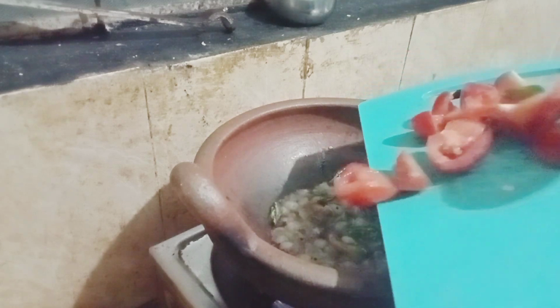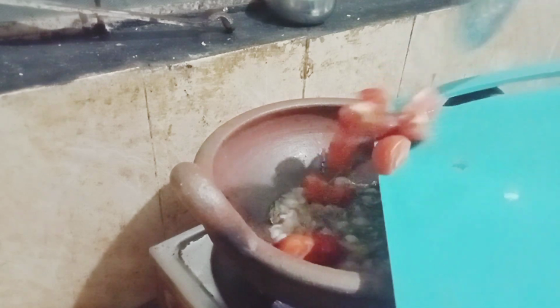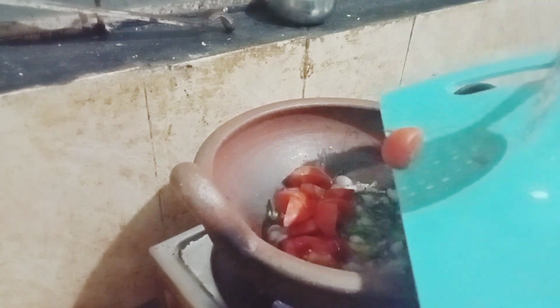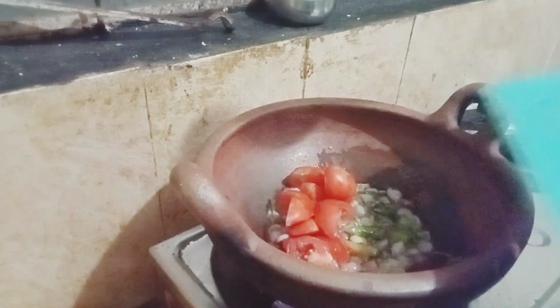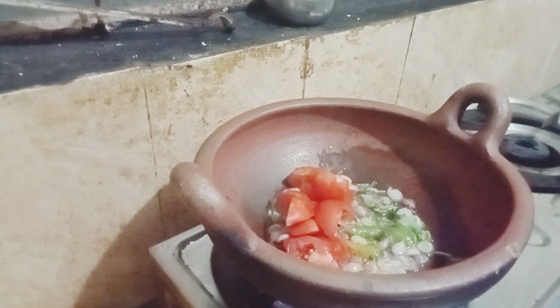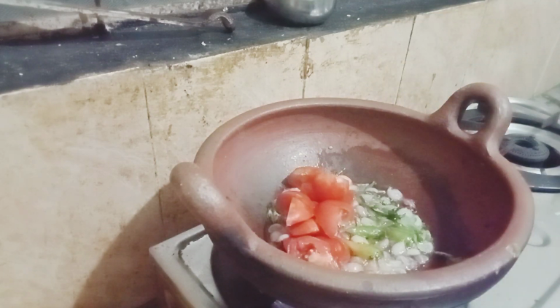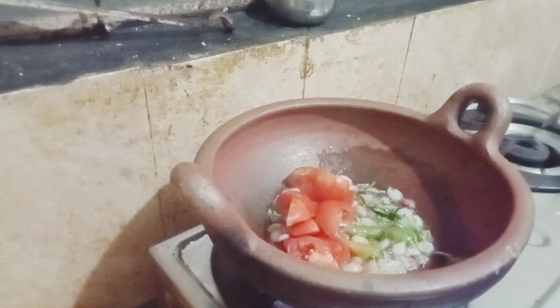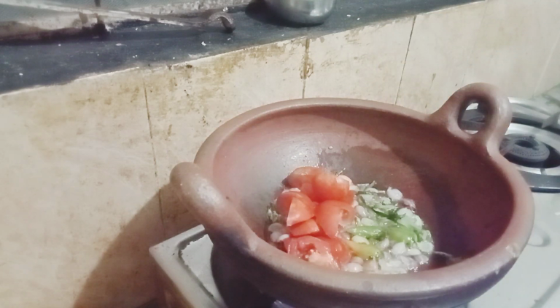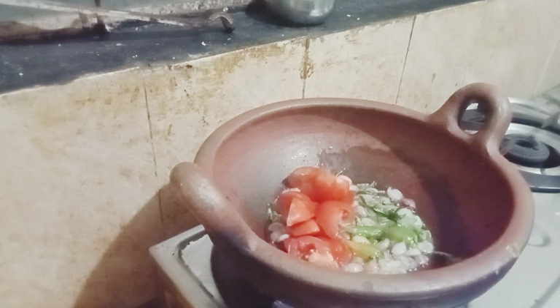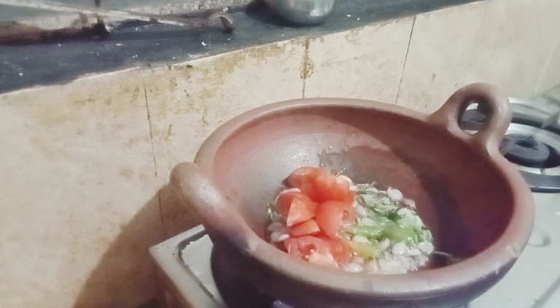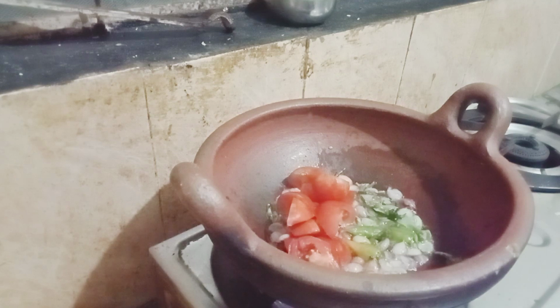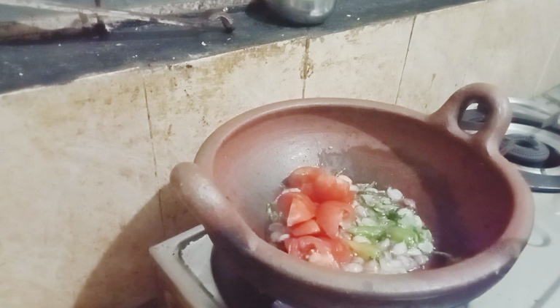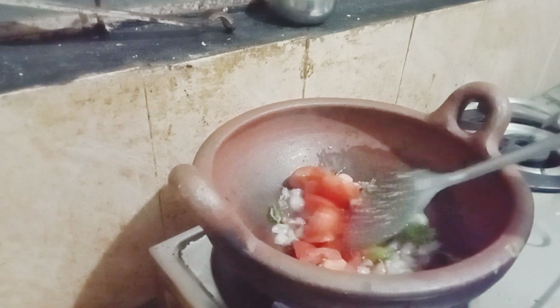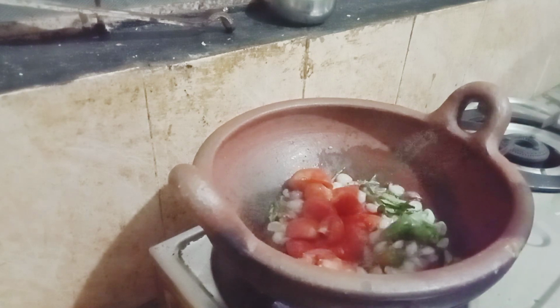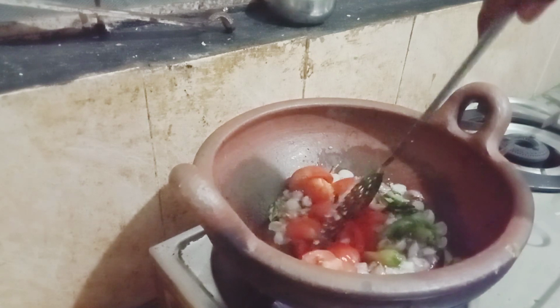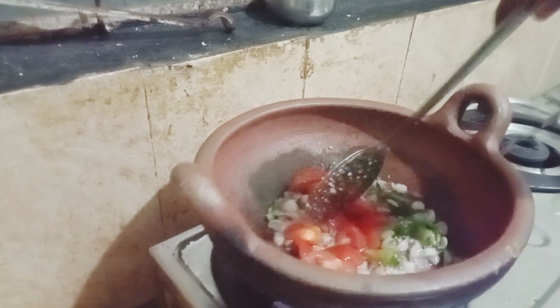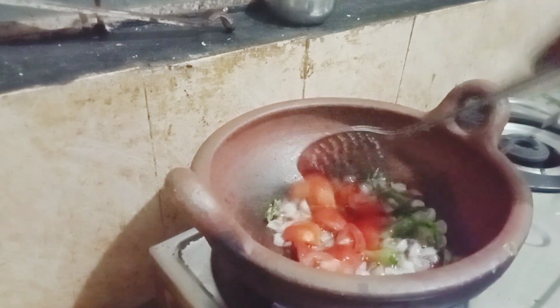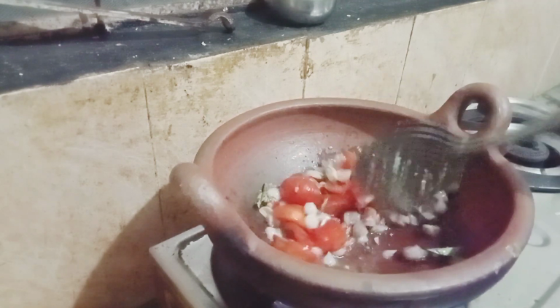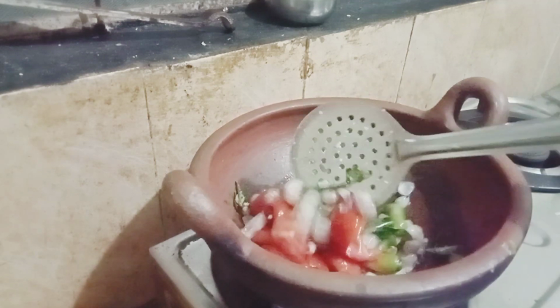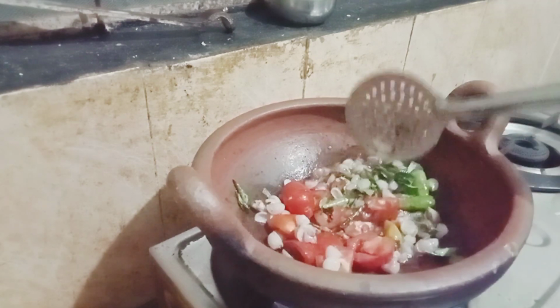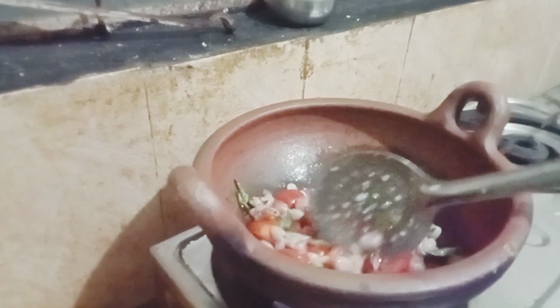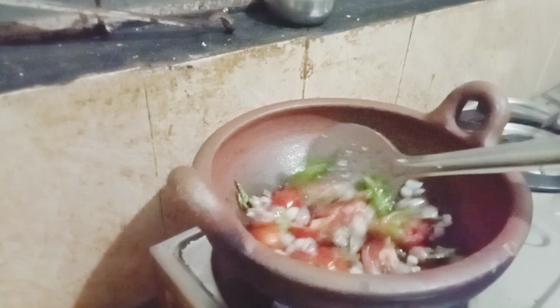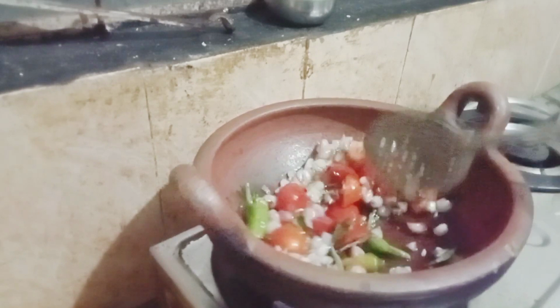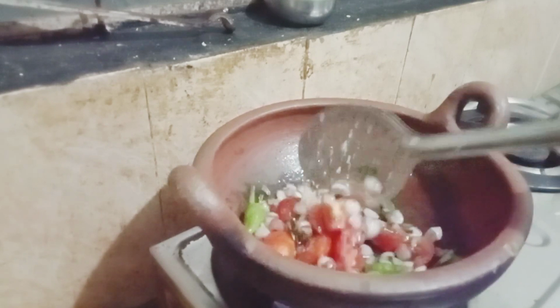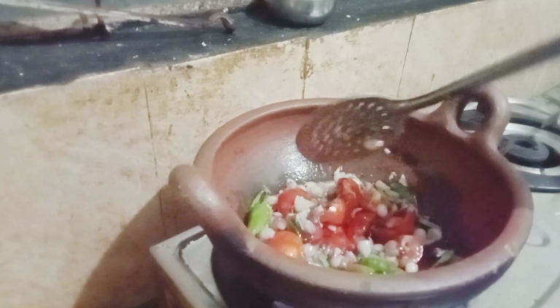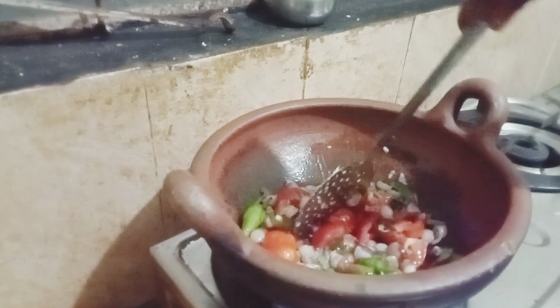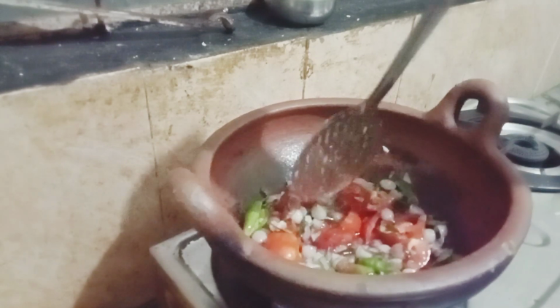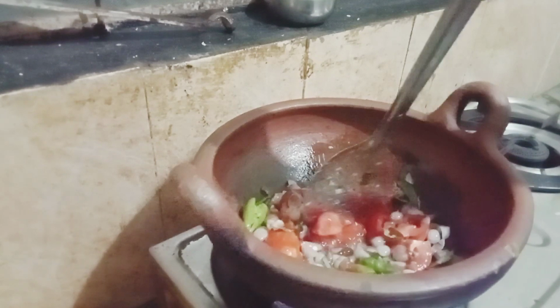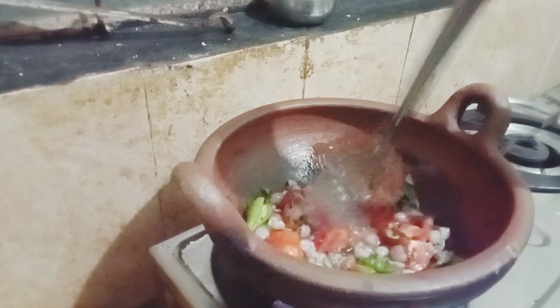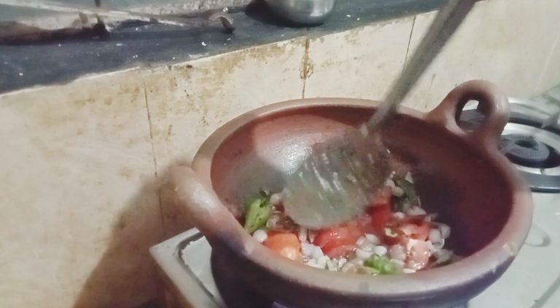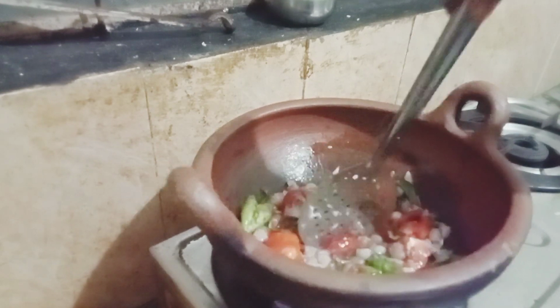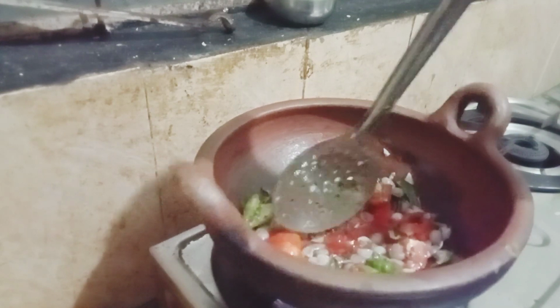Now we have to come. Let's go and get some.